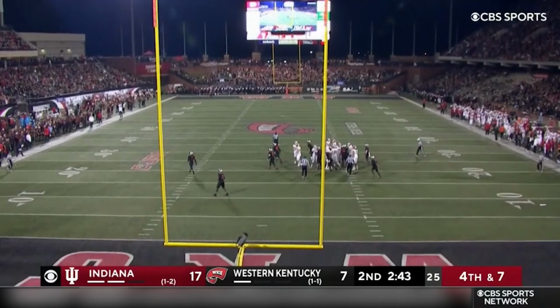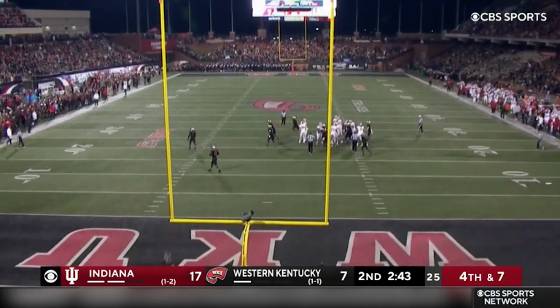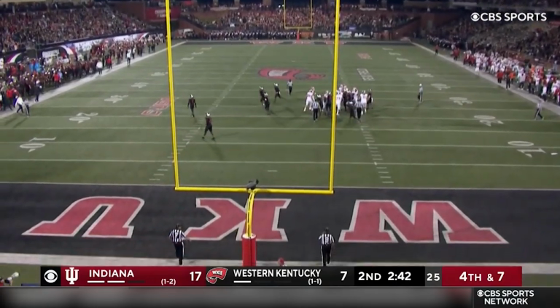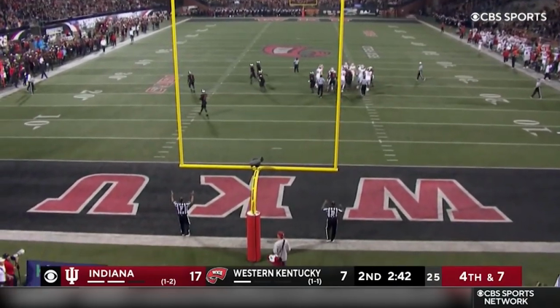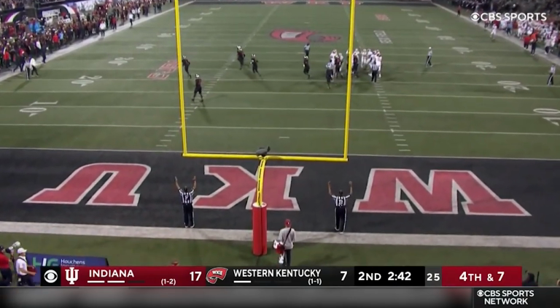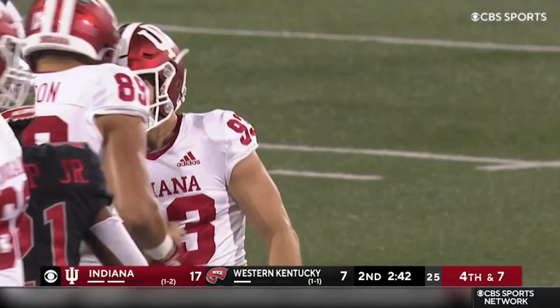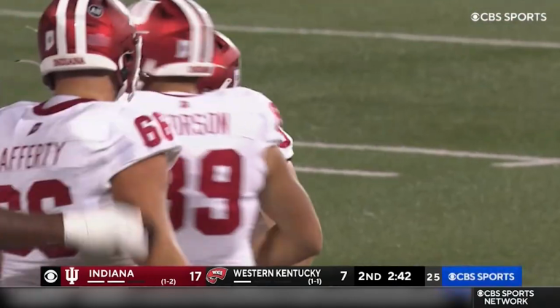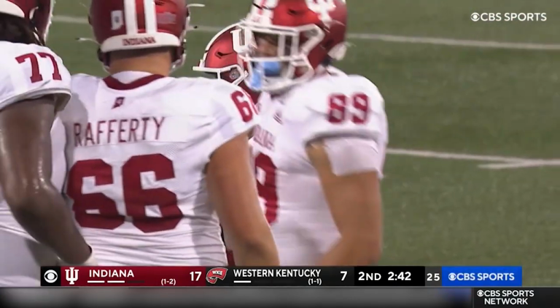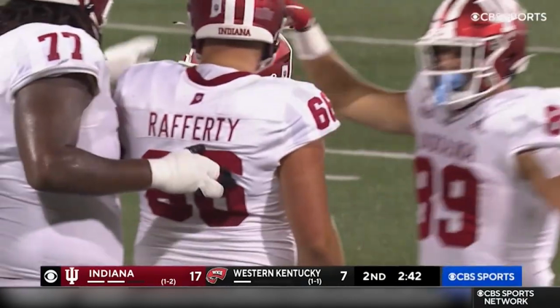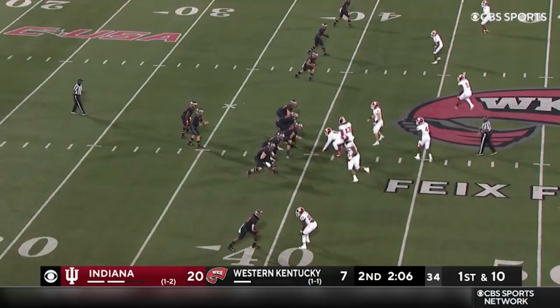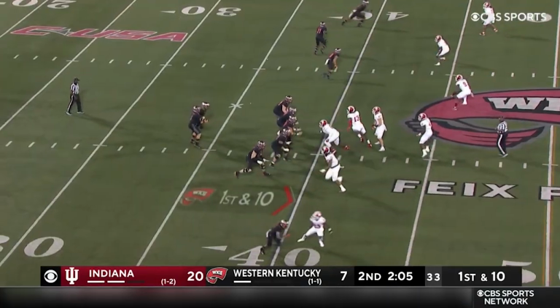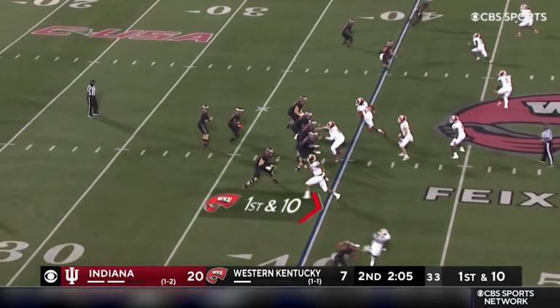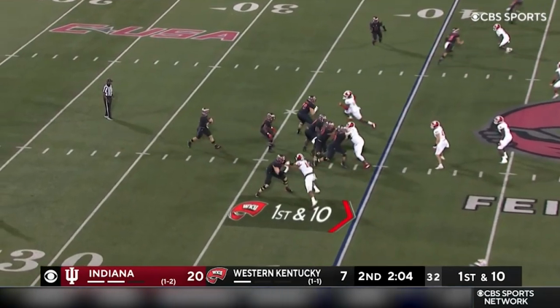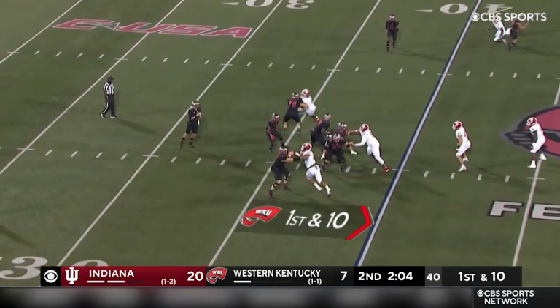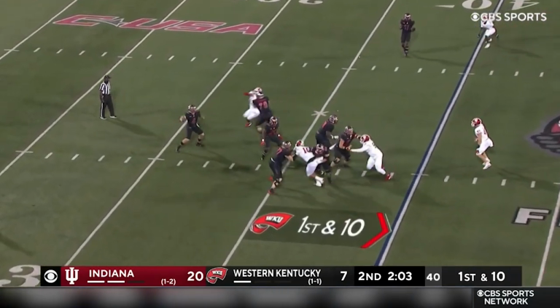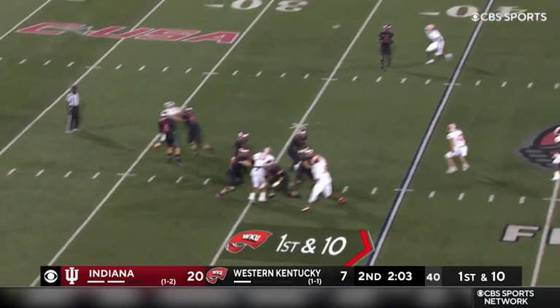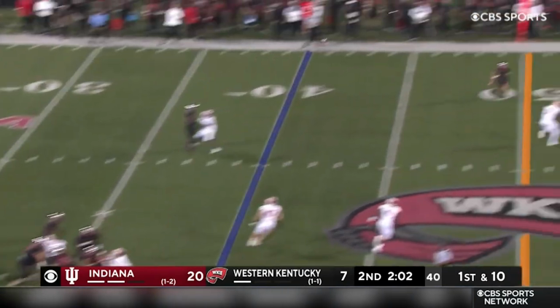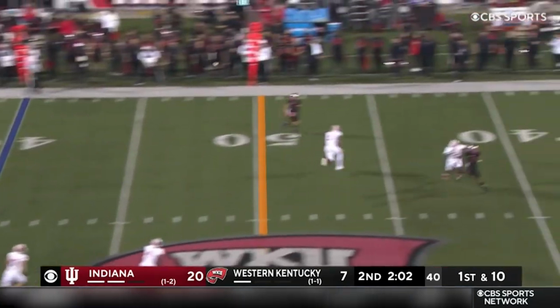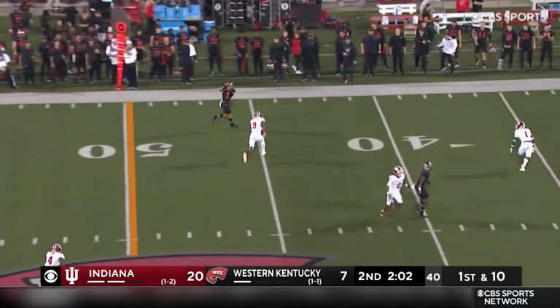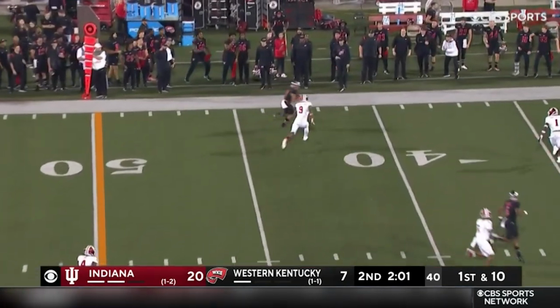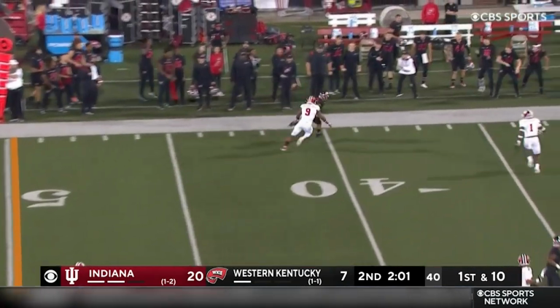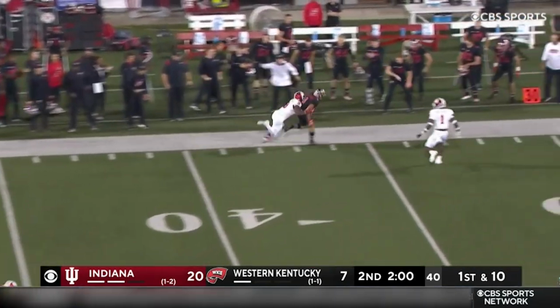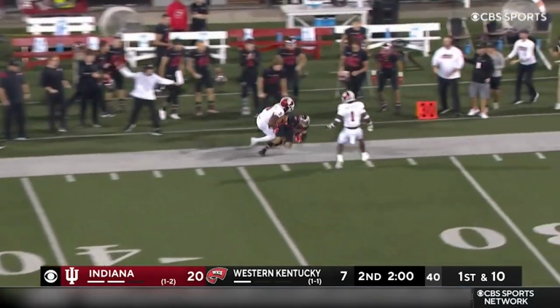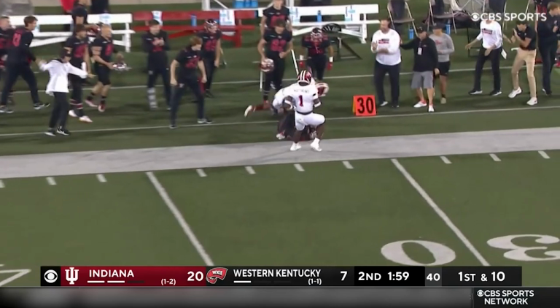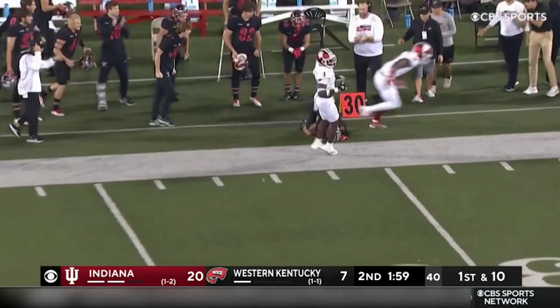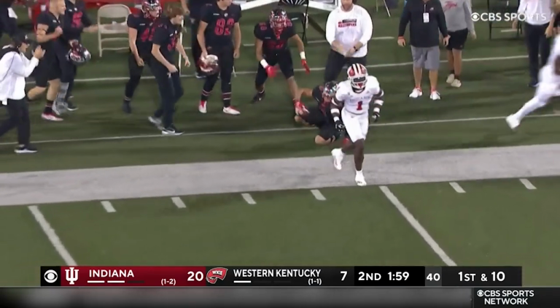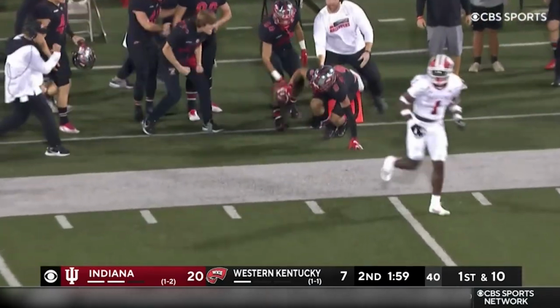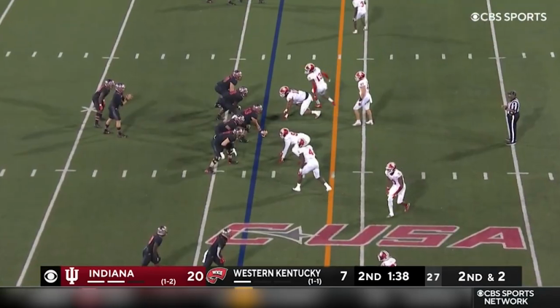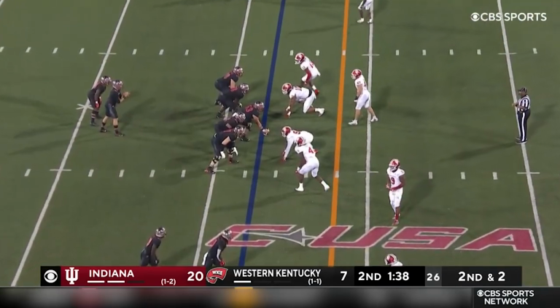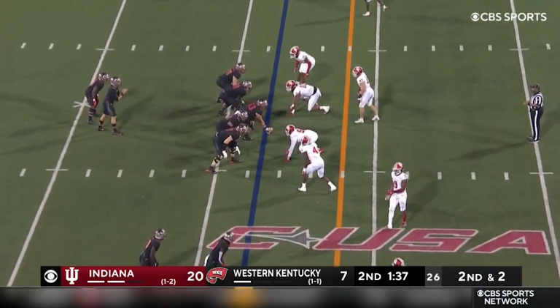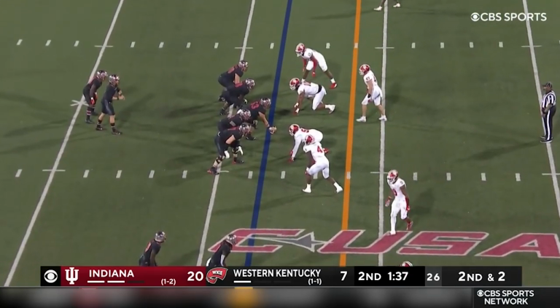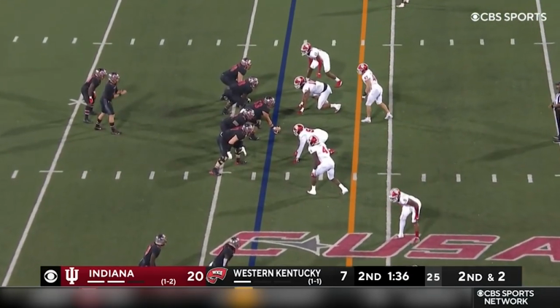Perfect — splits the uprights right down the middle. Zappi, the offense going fast. Another catch, Clary ball. Stop for Indiana, get an eight.